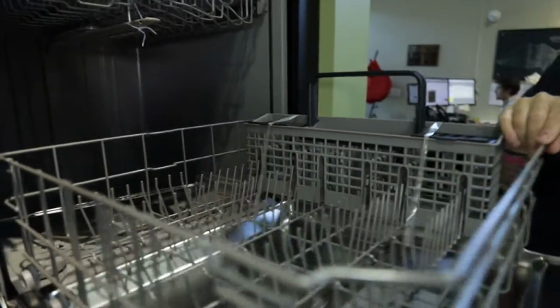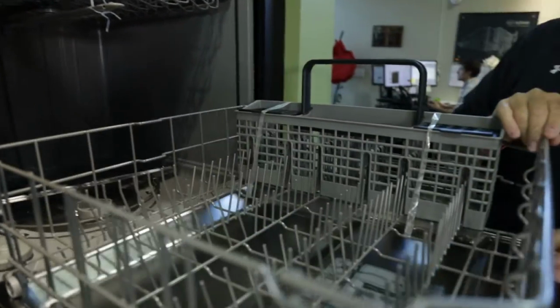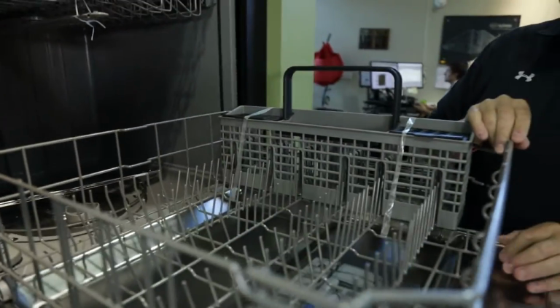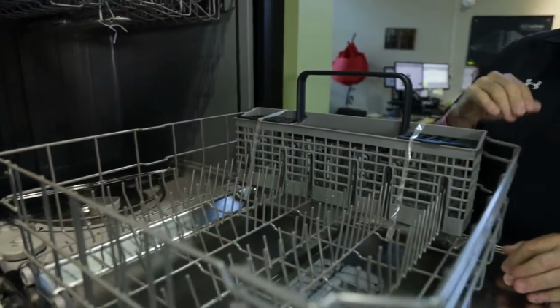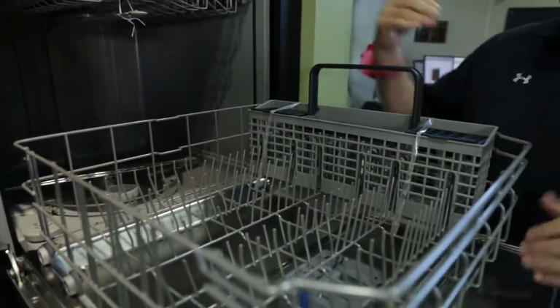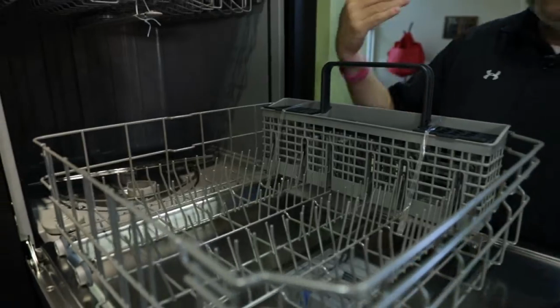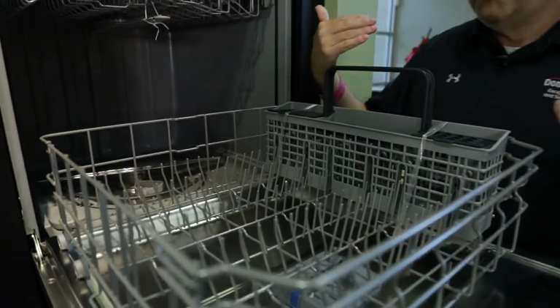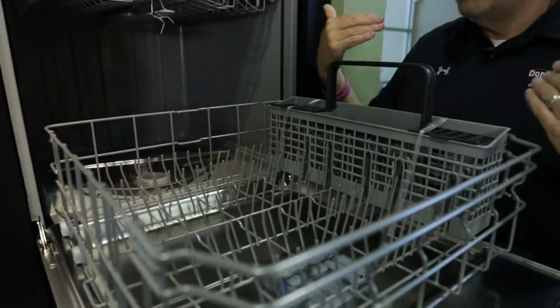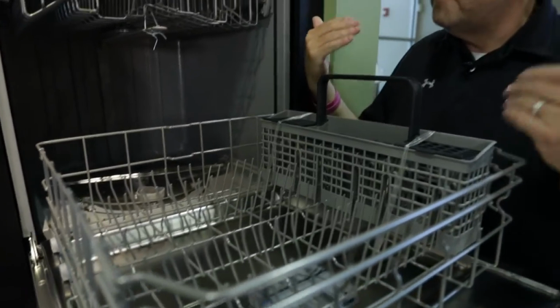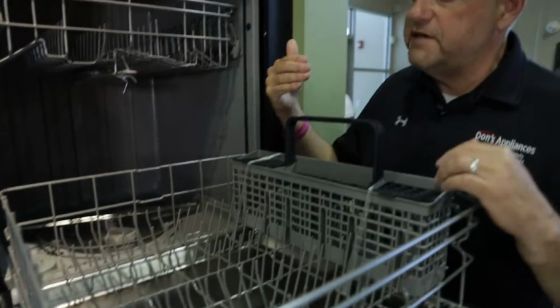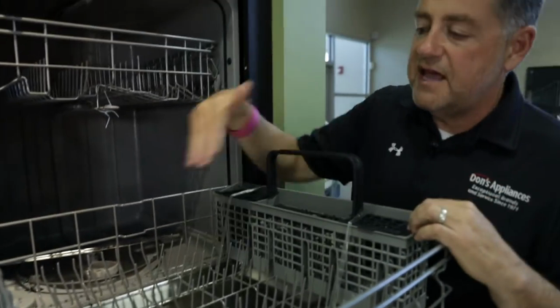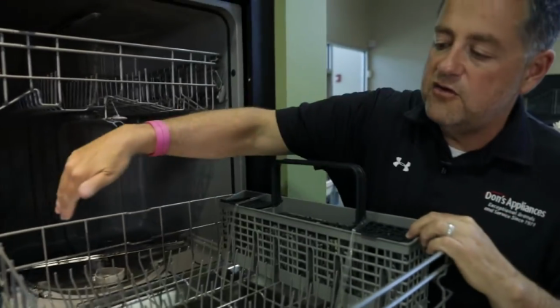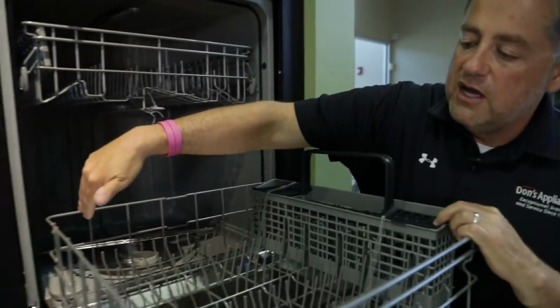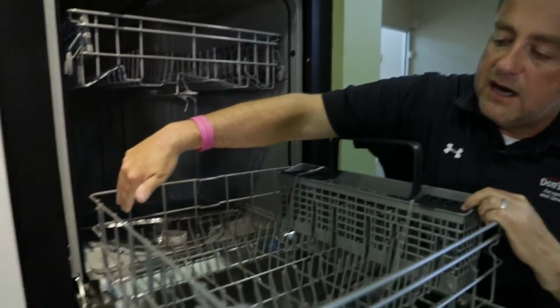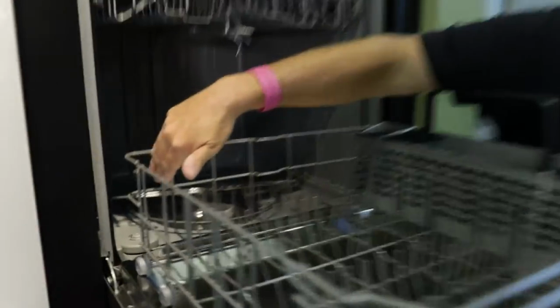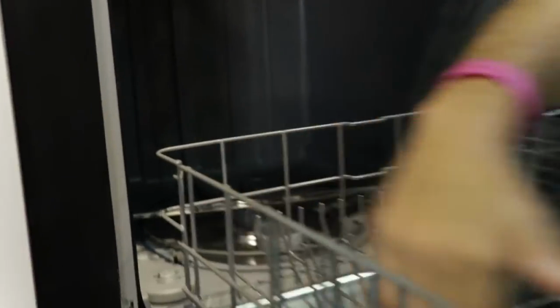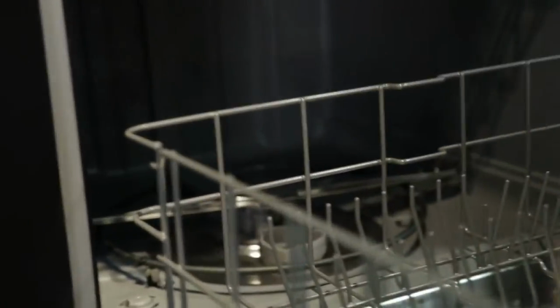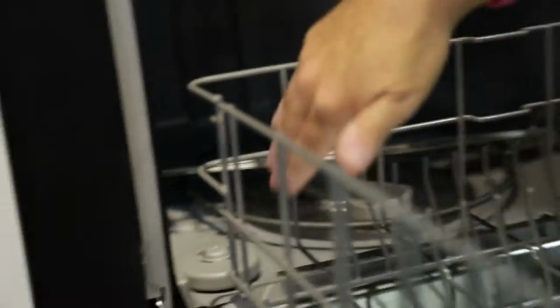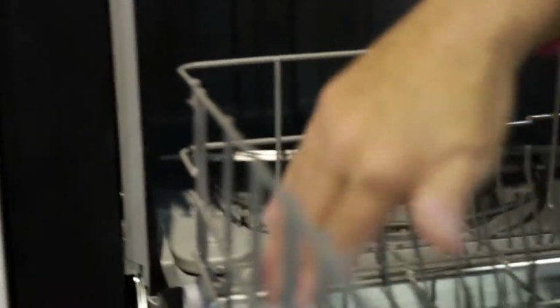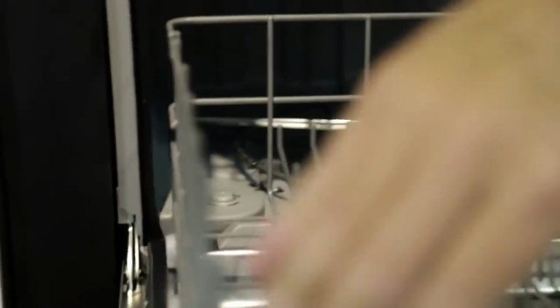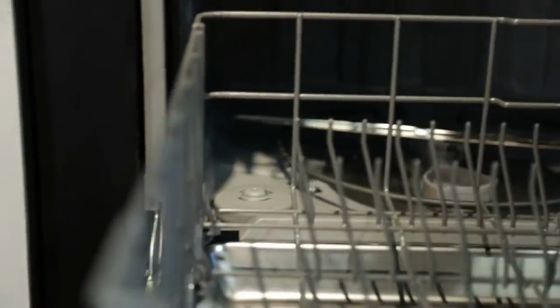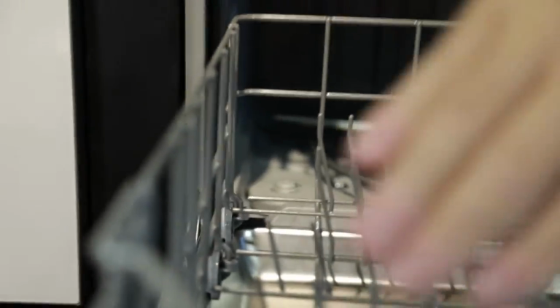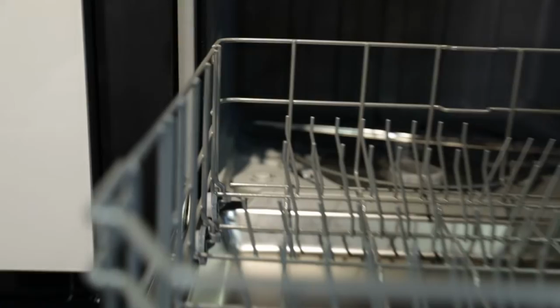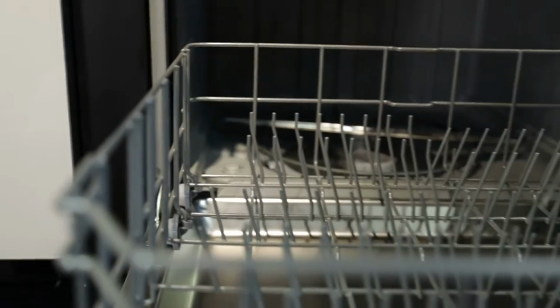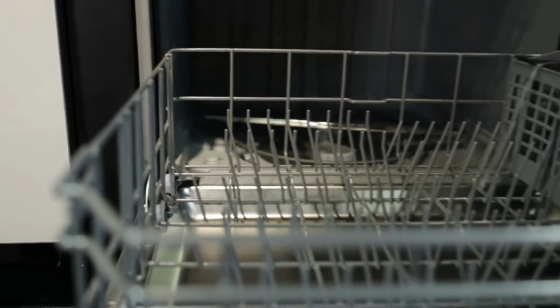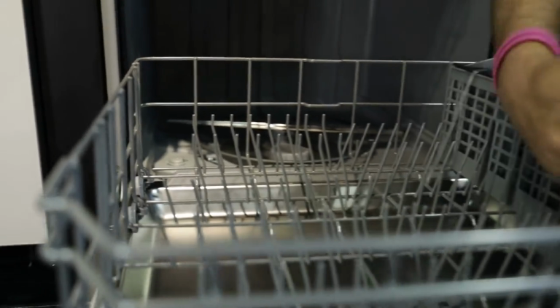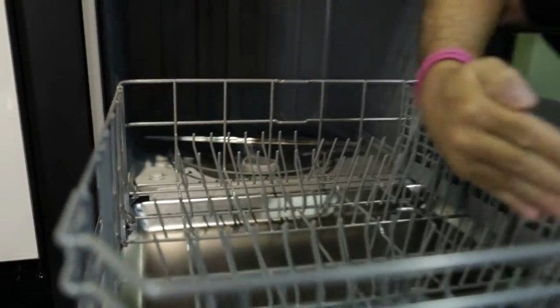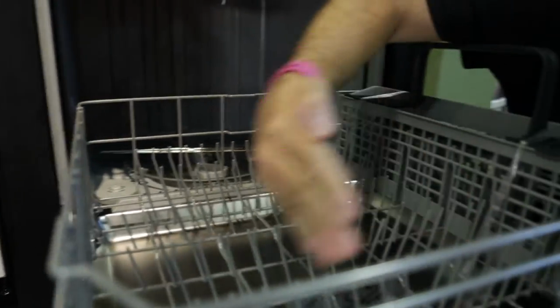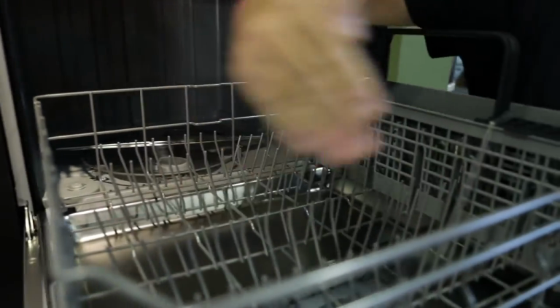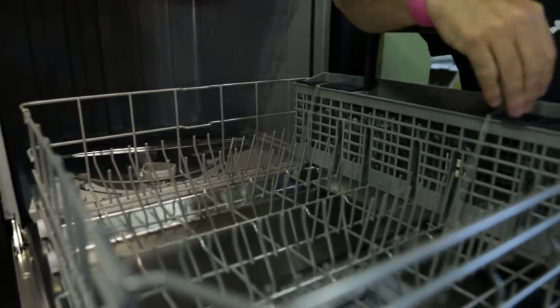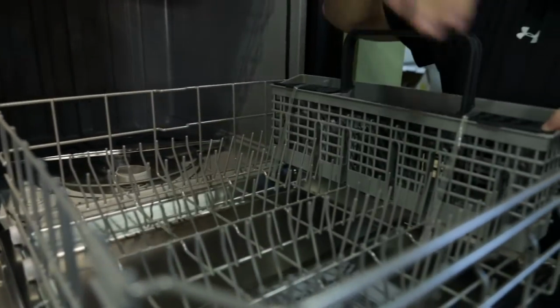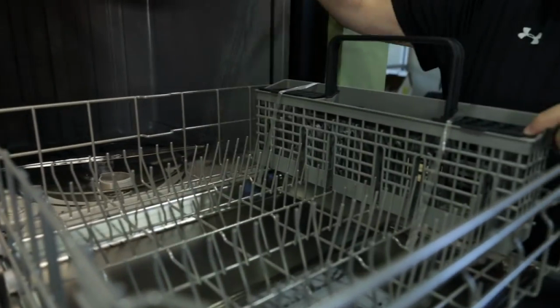The bottom rack is pretty wide open and pretty standard. You can put cookie sheets along the left or along the front, and plates will line up left to right.